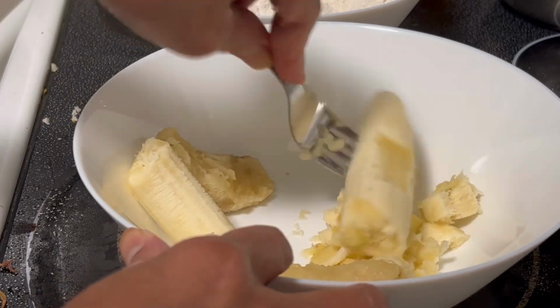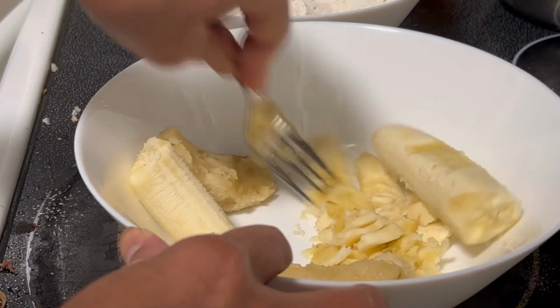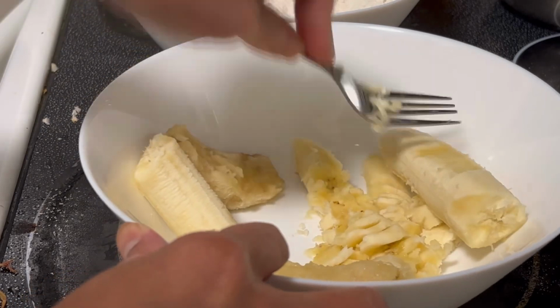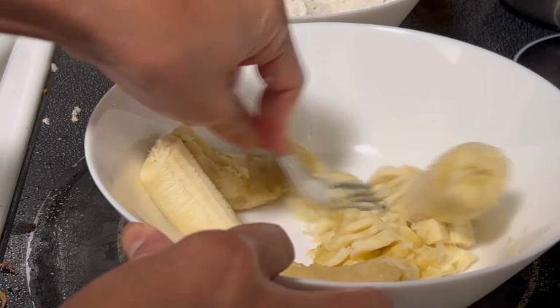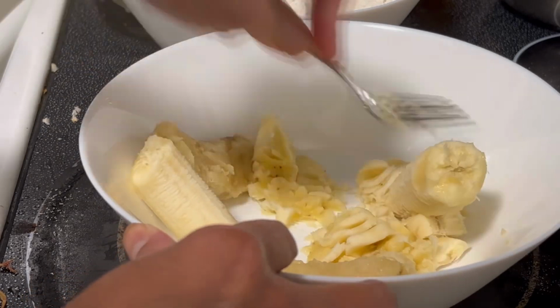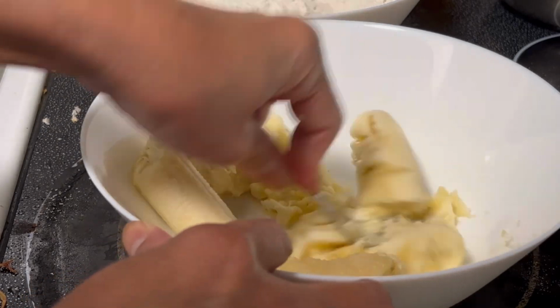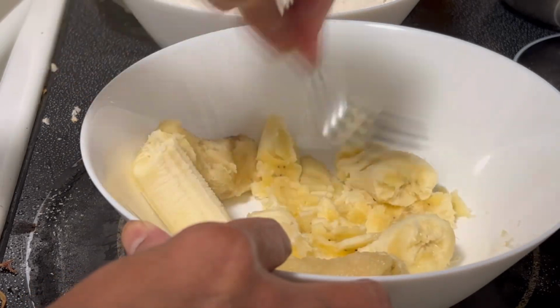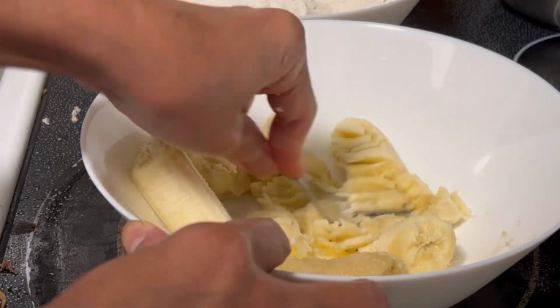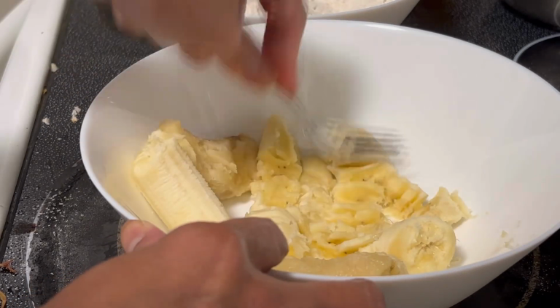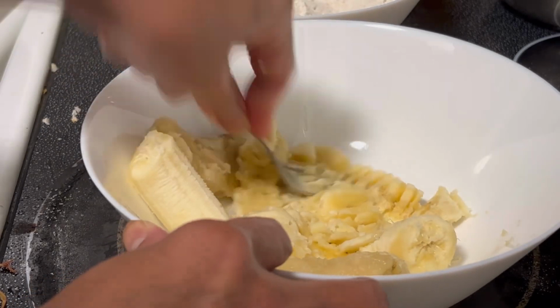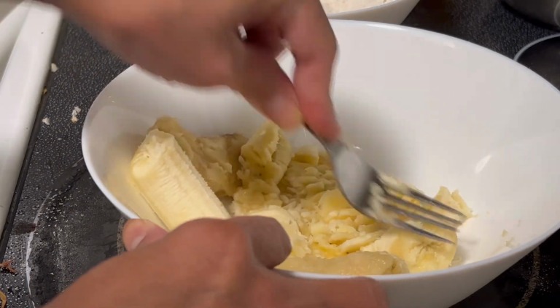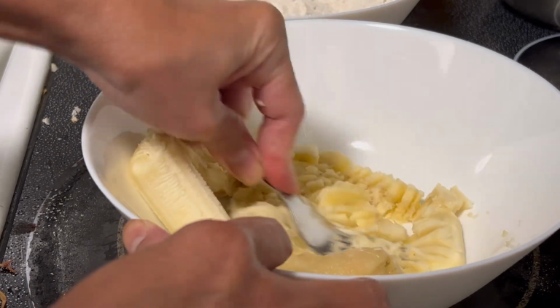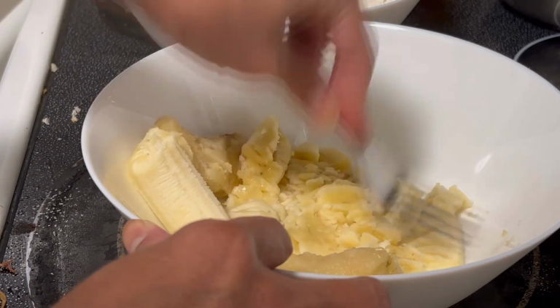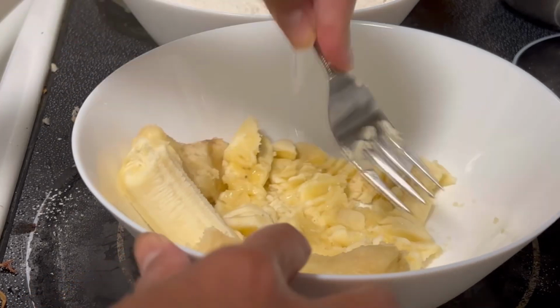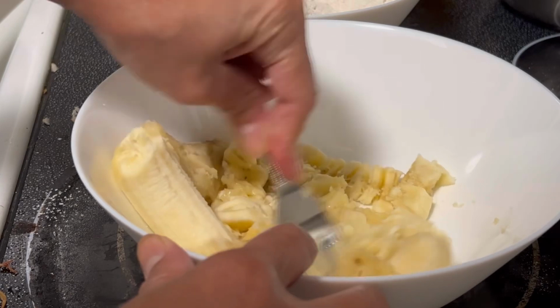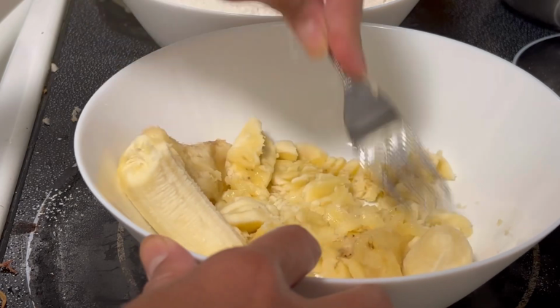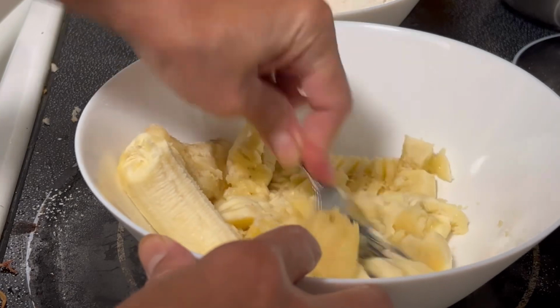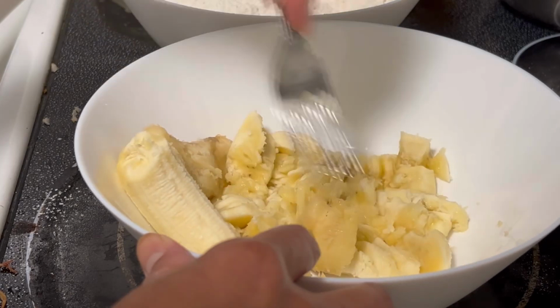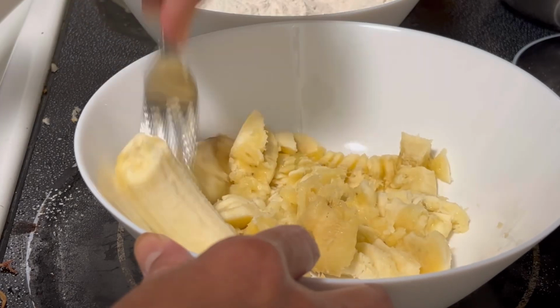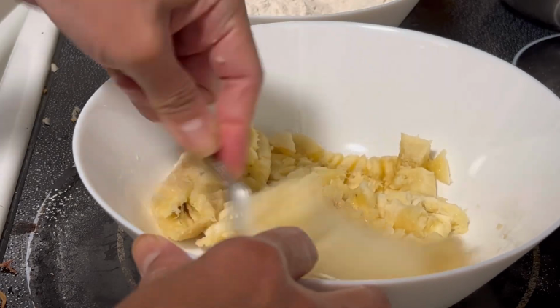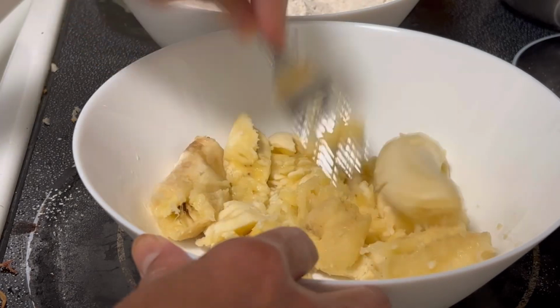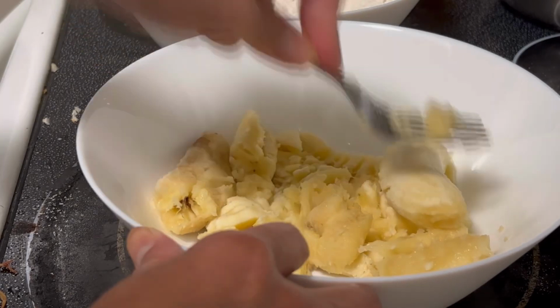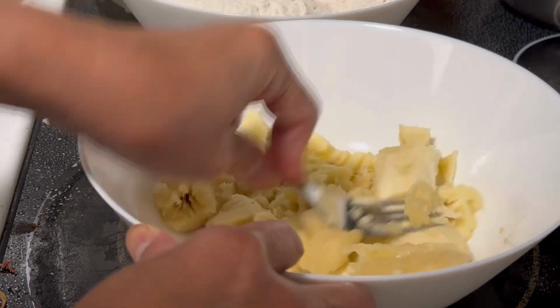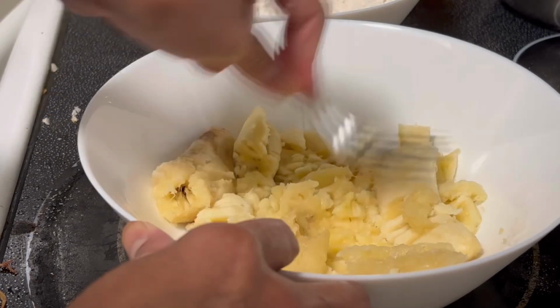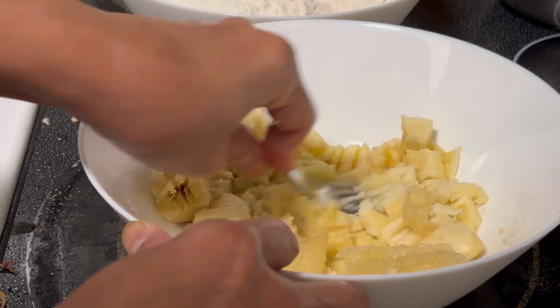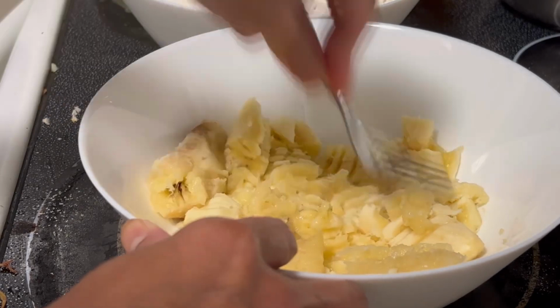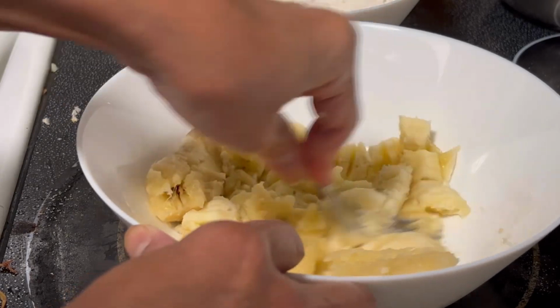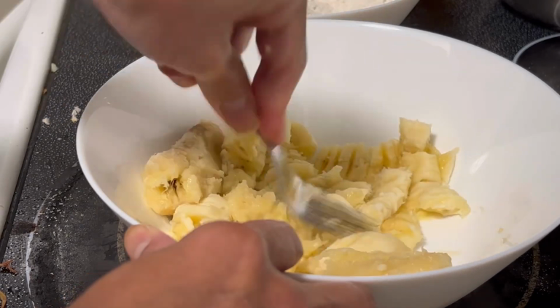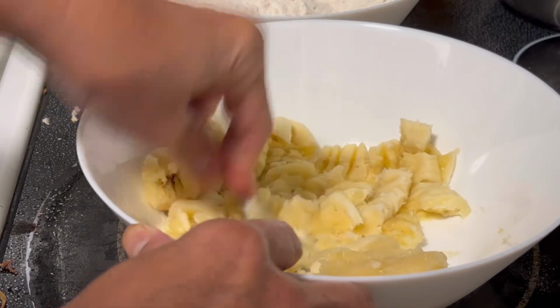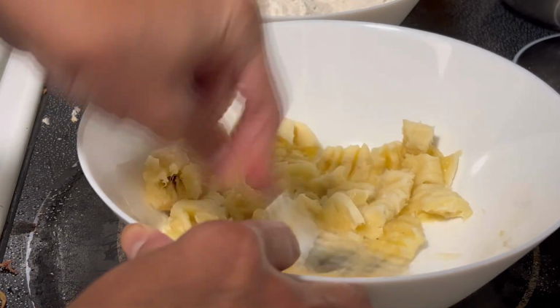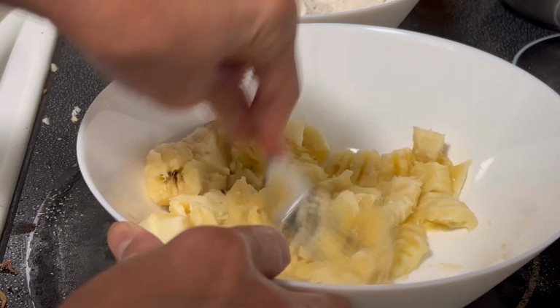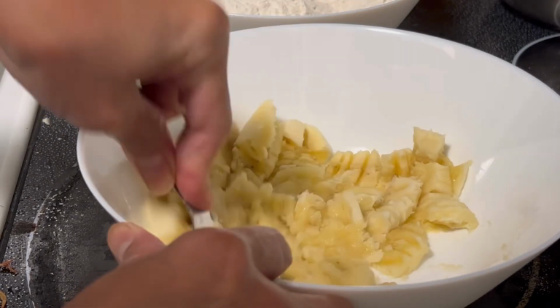Mash it — not 100% mashed, just about halfway there.